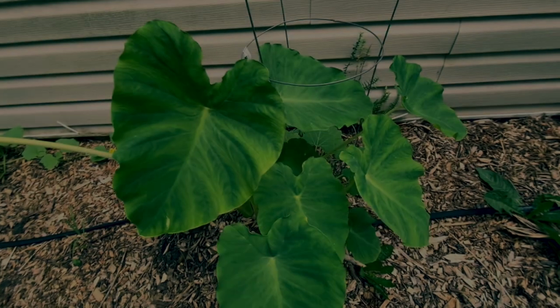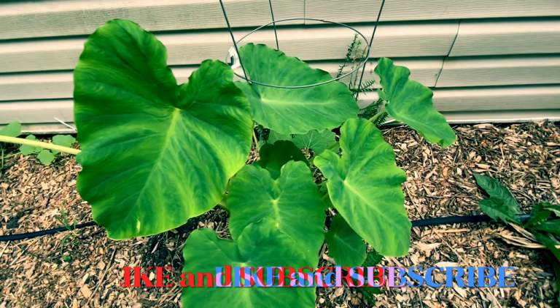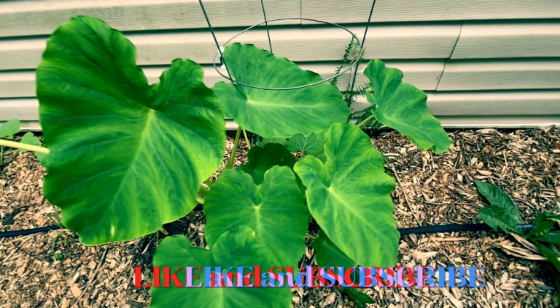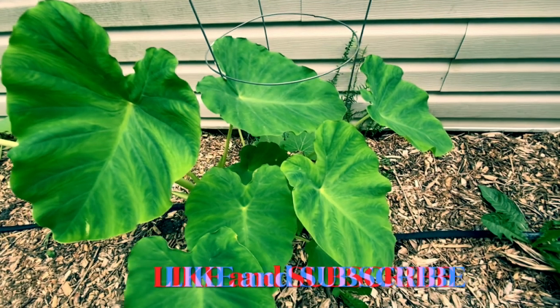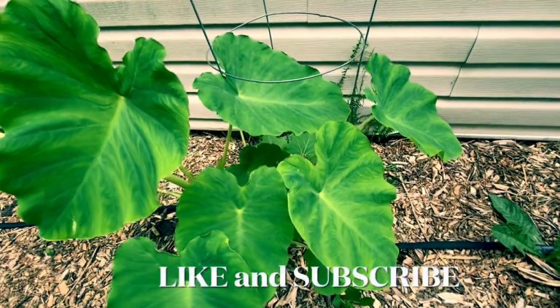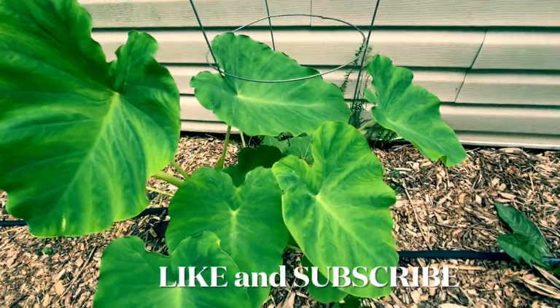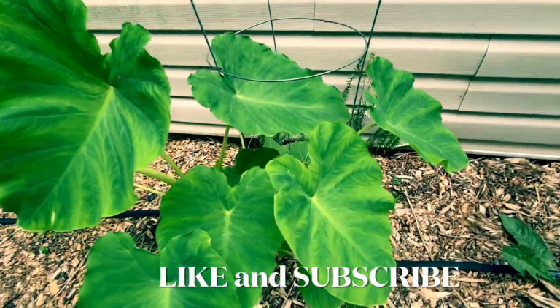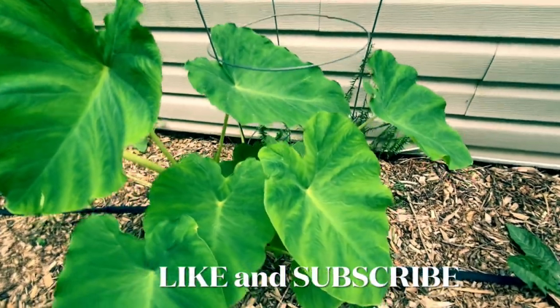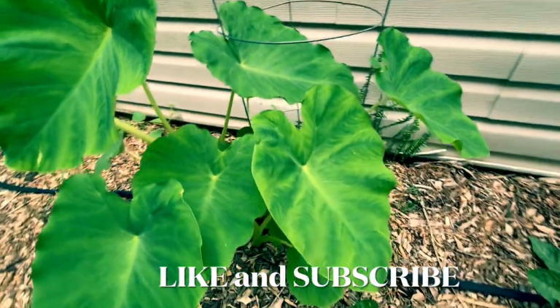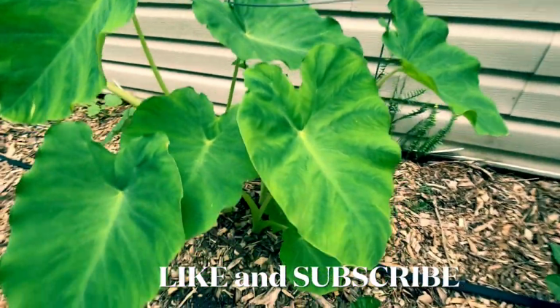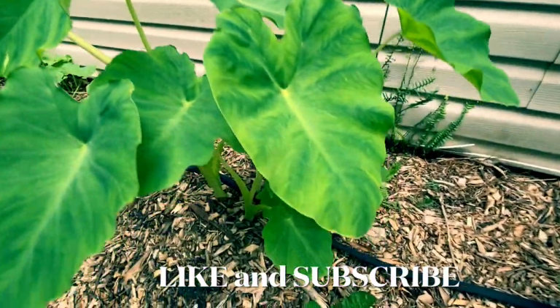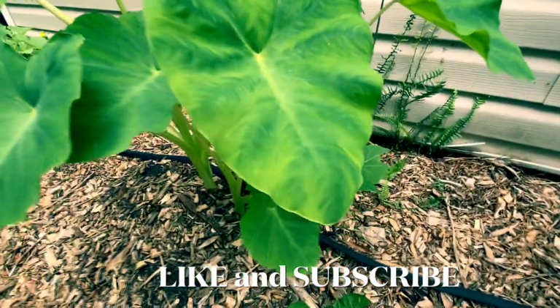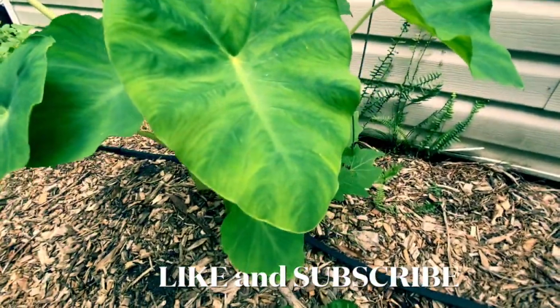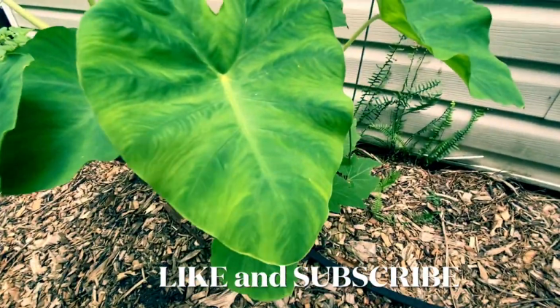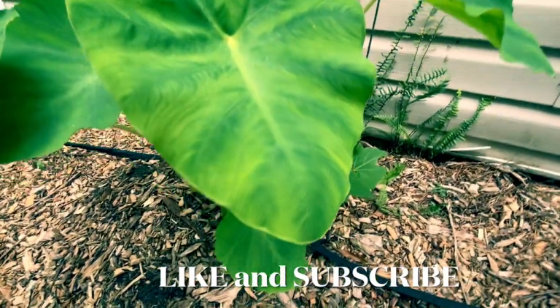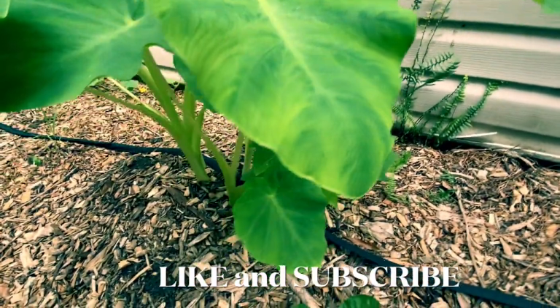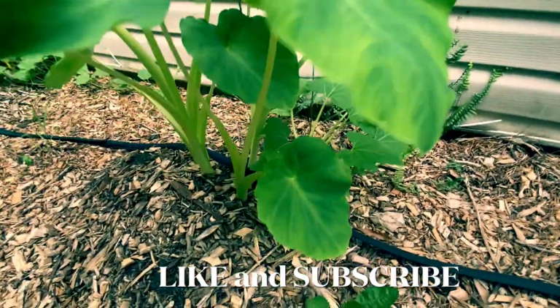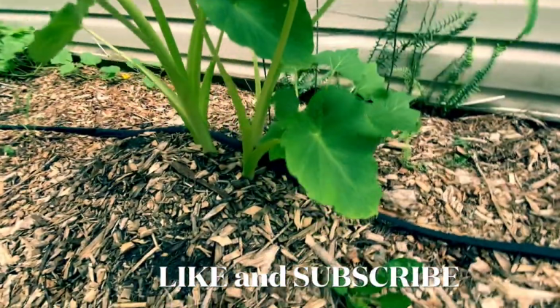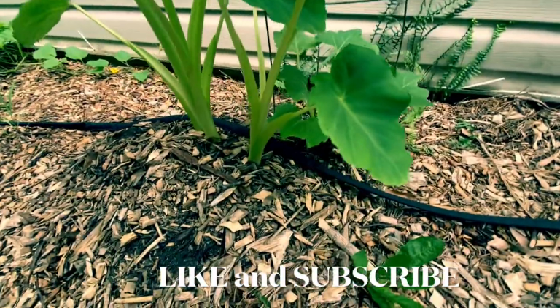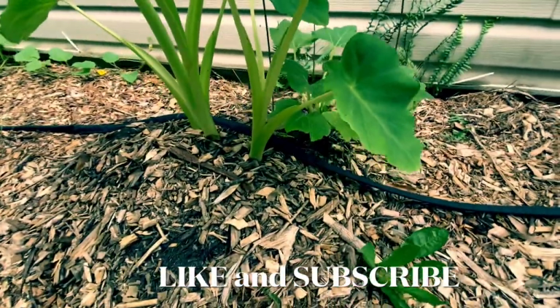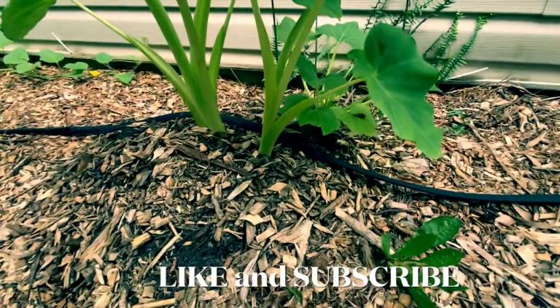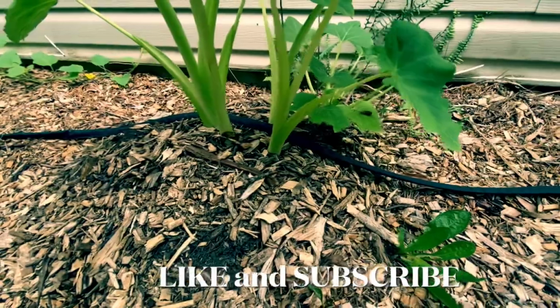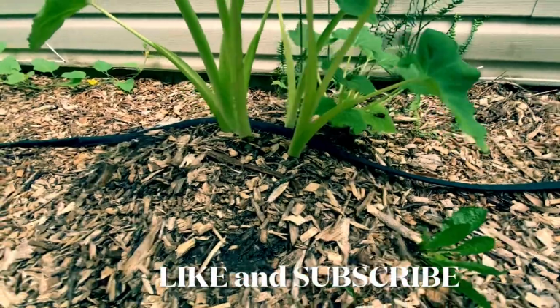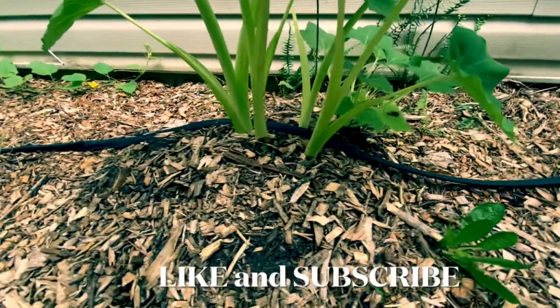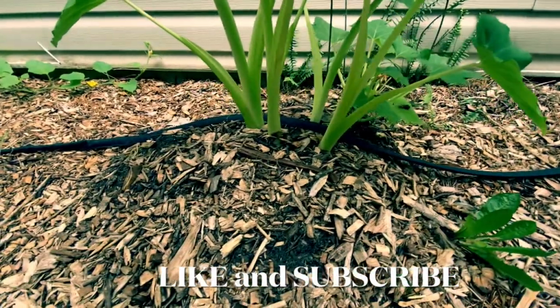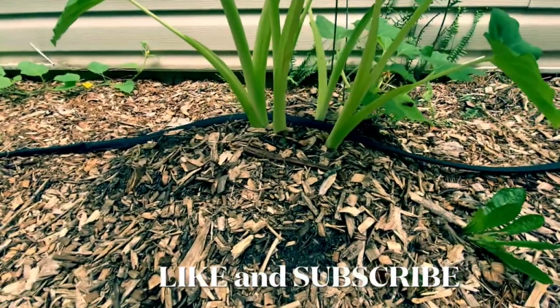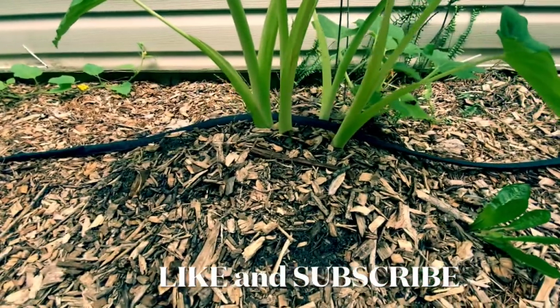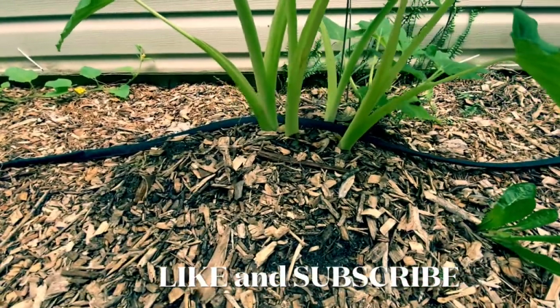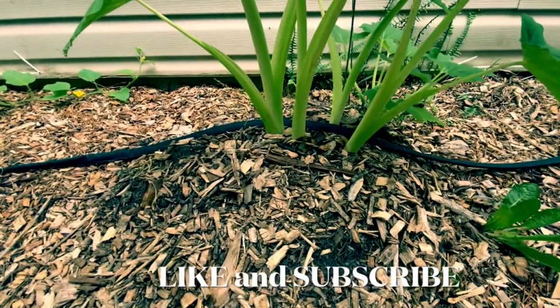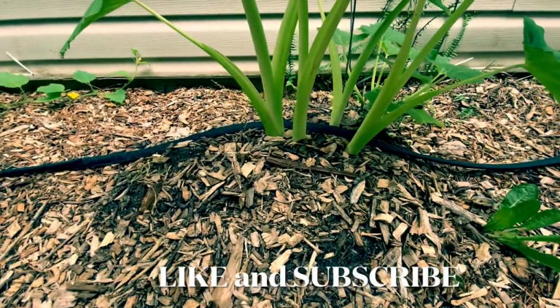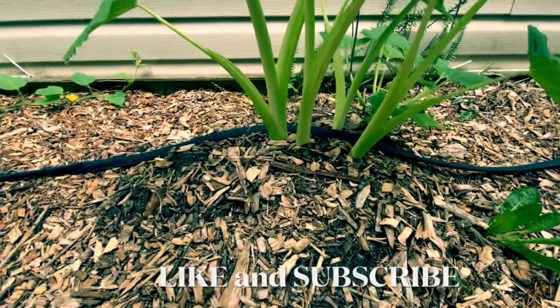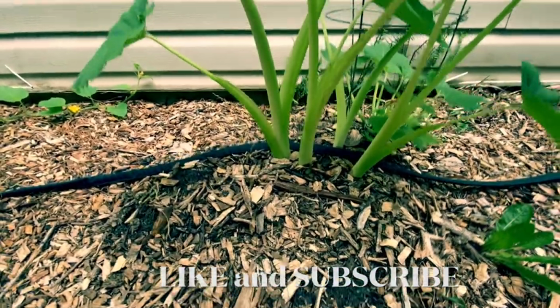I started these plants two and a half months ago from a bulb in a pot. So this is one and a half months of growth. Here's how you can do the same thing at home.